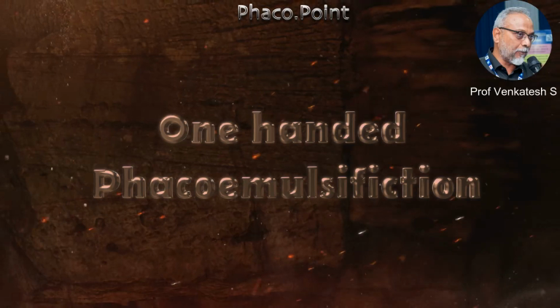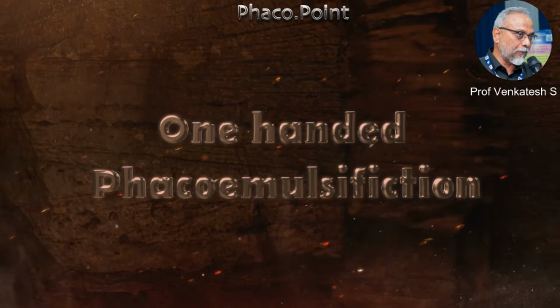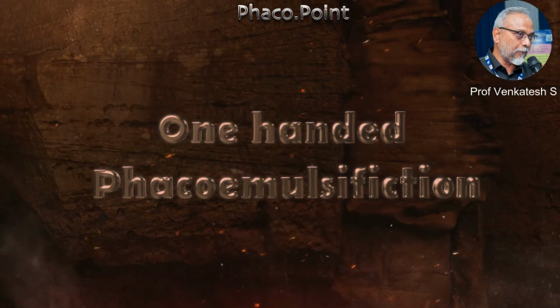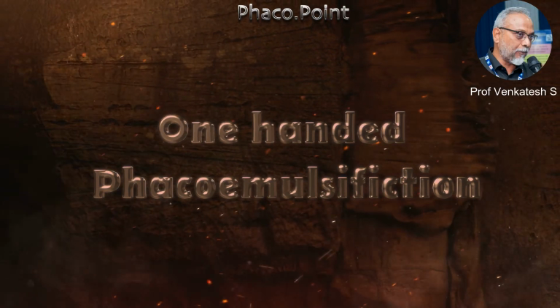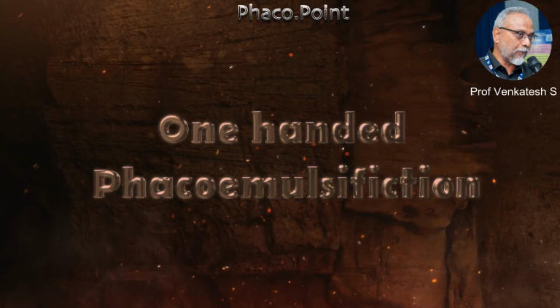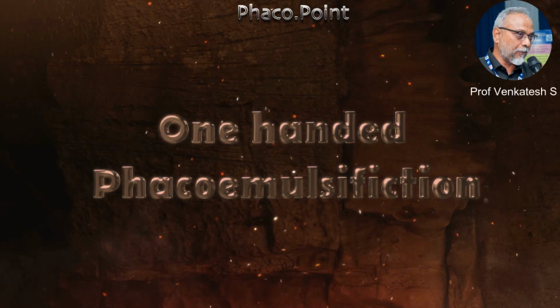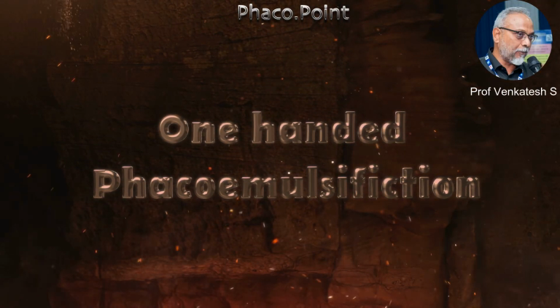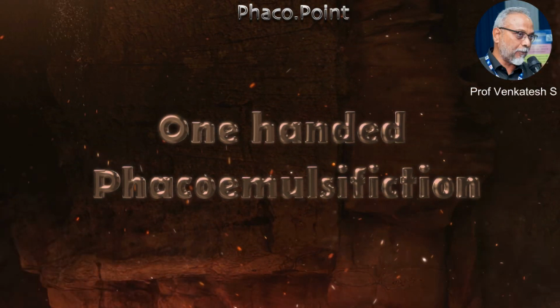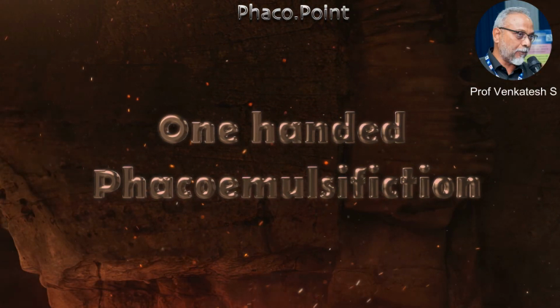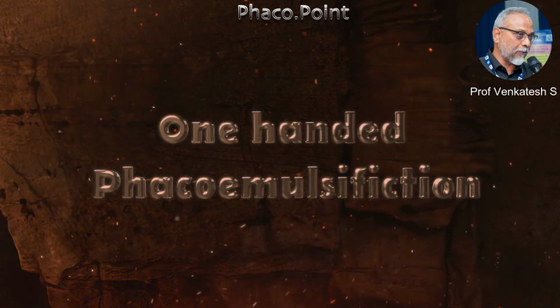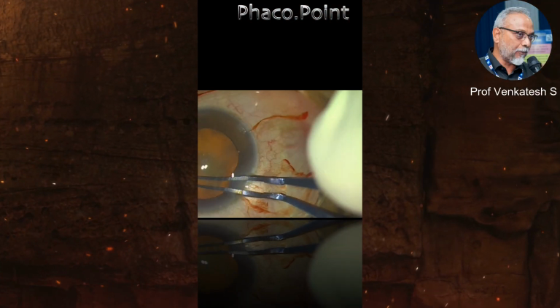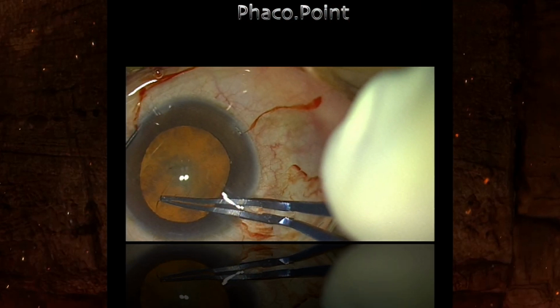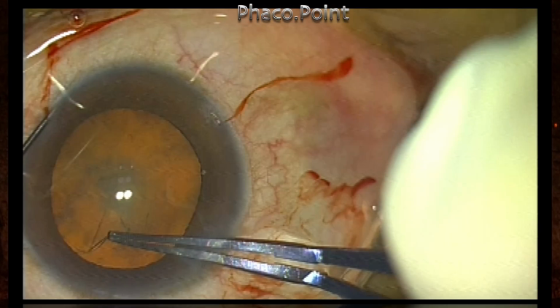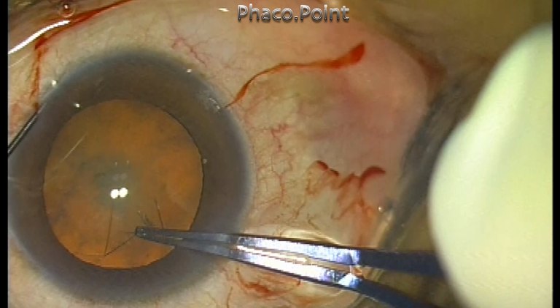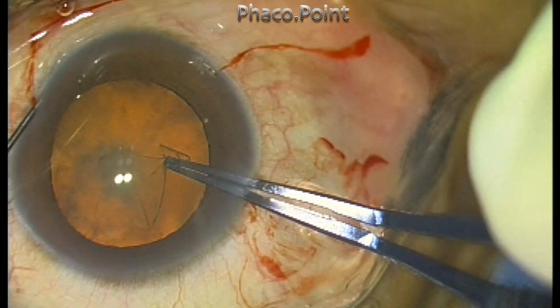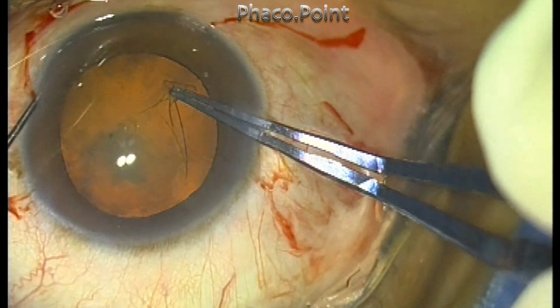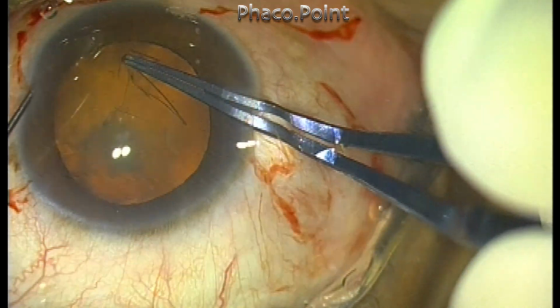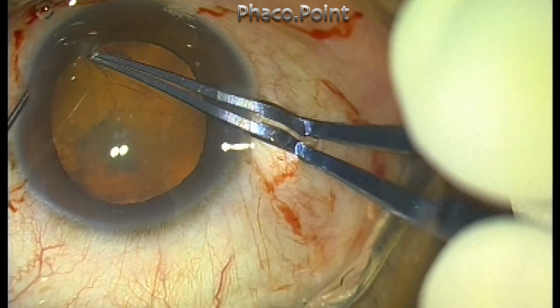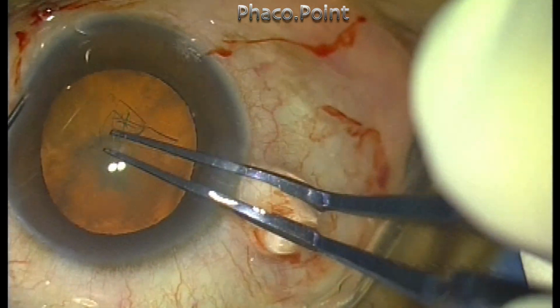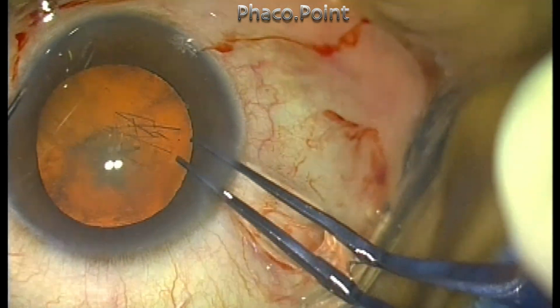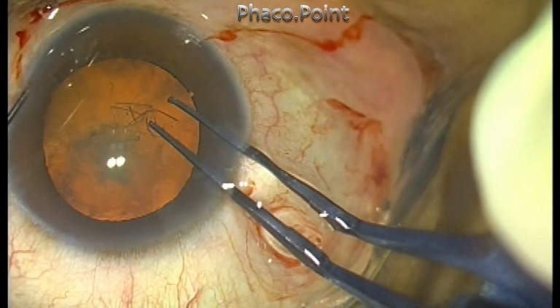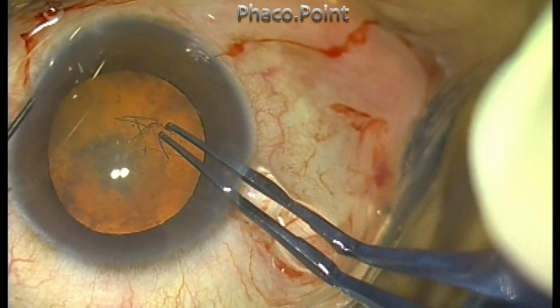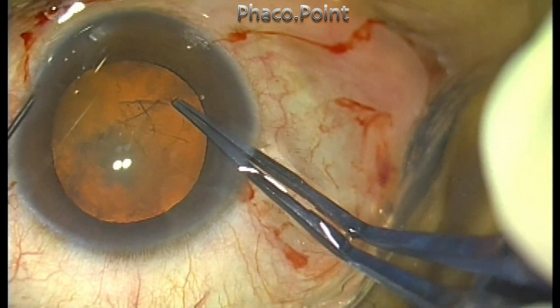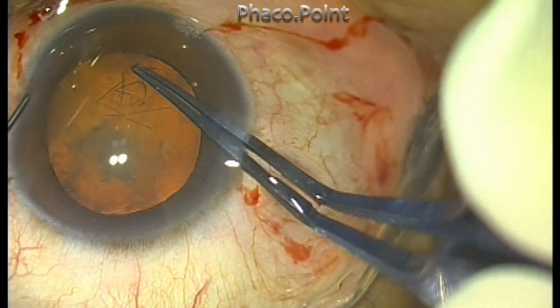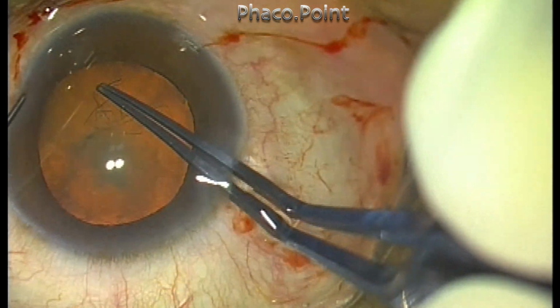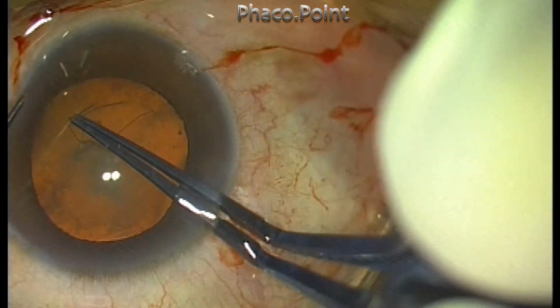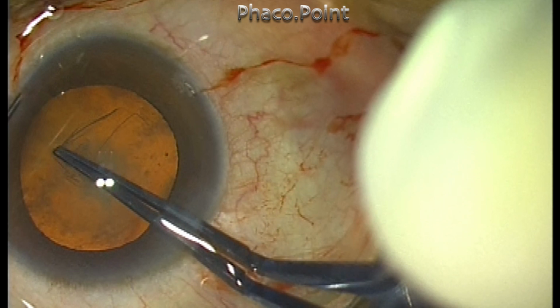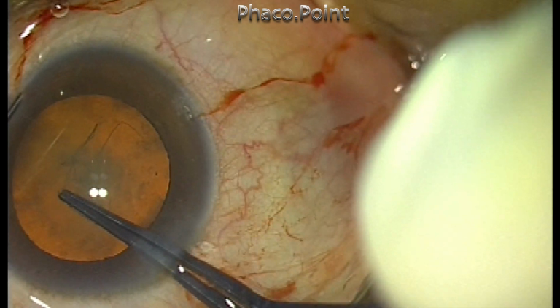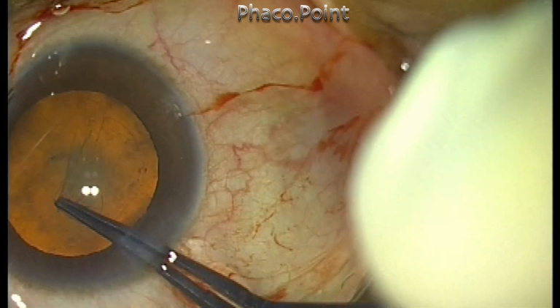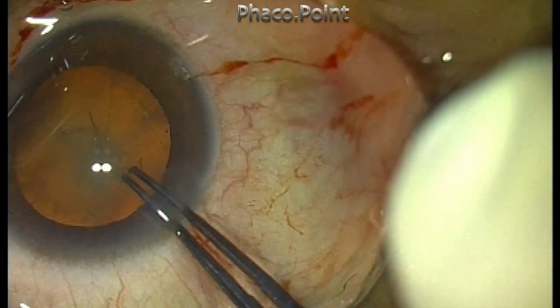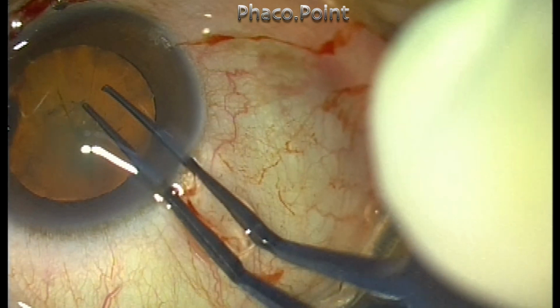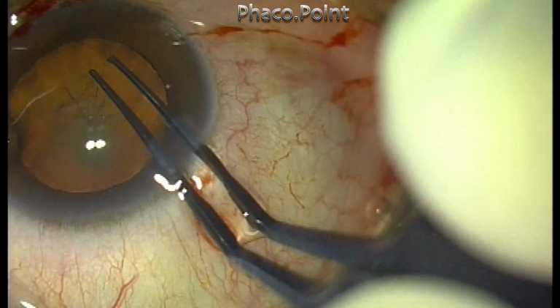Hello, my dear friends. In this particular case, I was forced to perform a one-handed phacoemulsification because I chose the side port incision at a very bad location. Let us observe this case, which was a Grade II Nucleosclerotic Cataract.